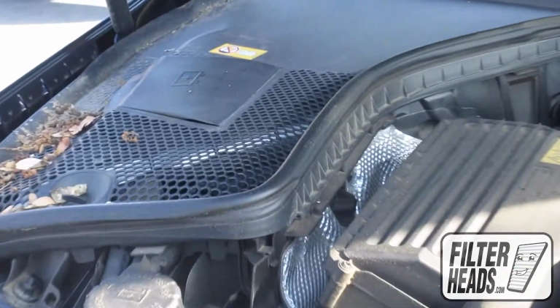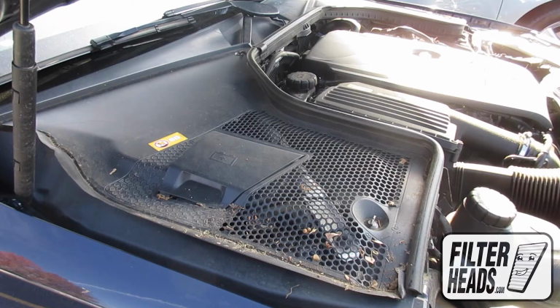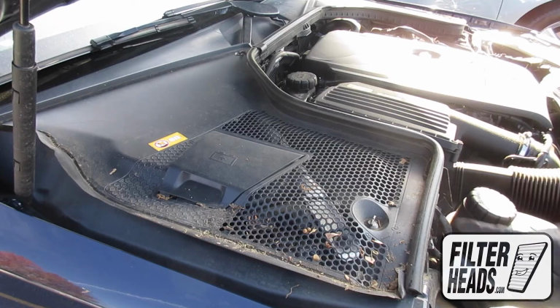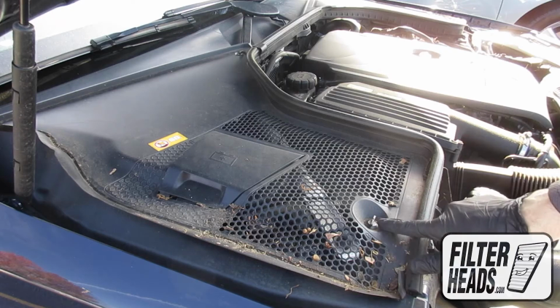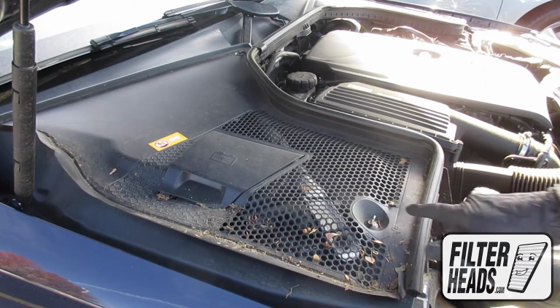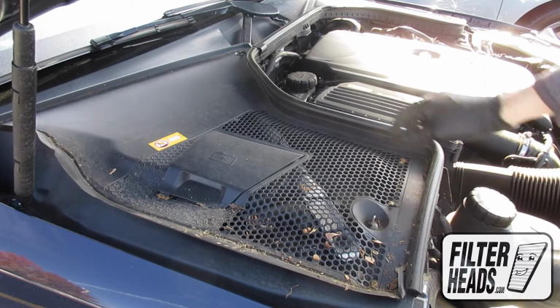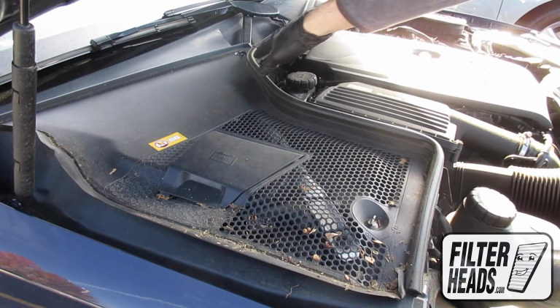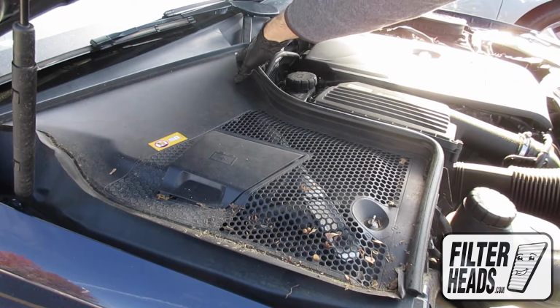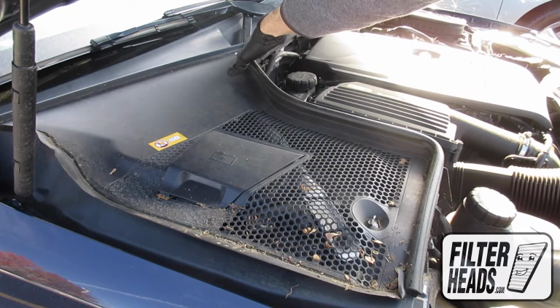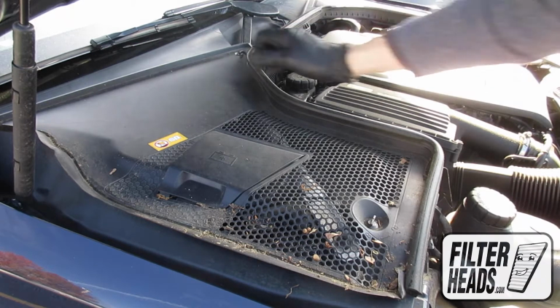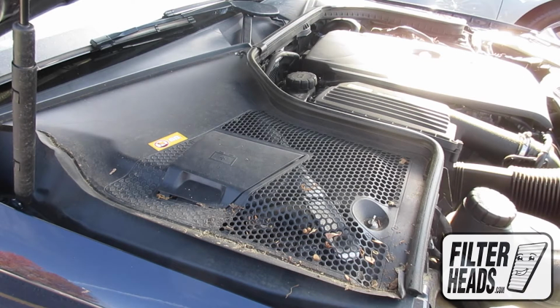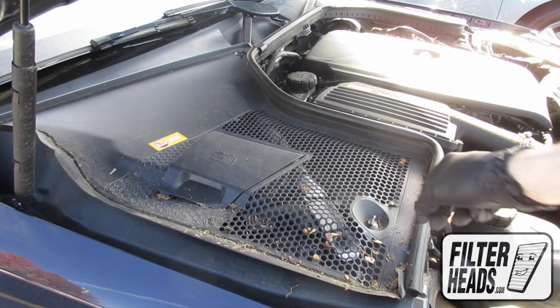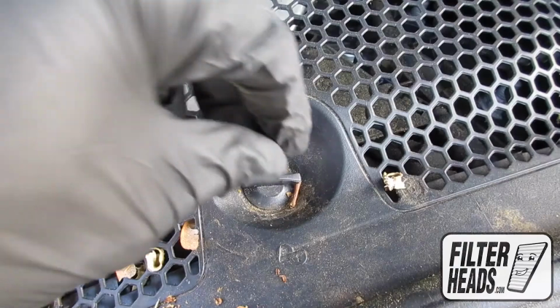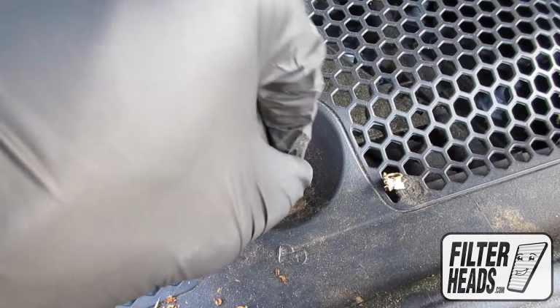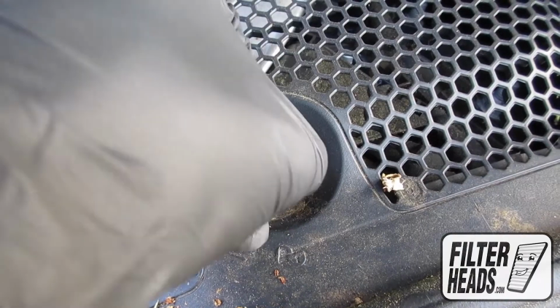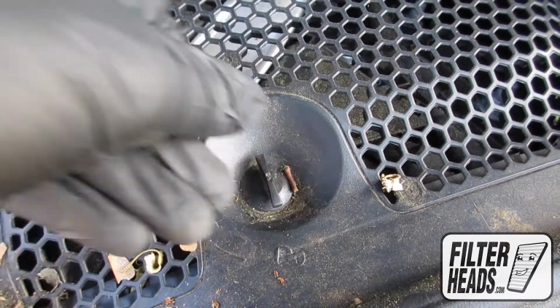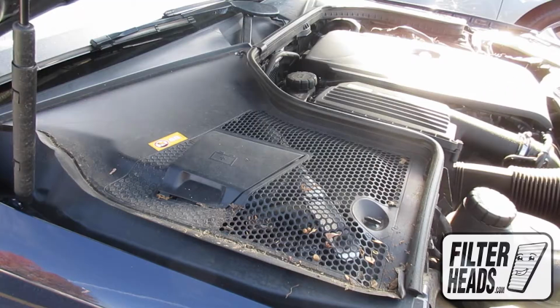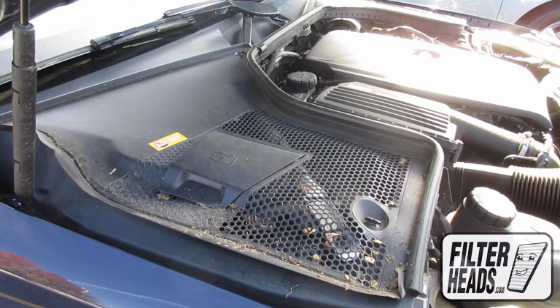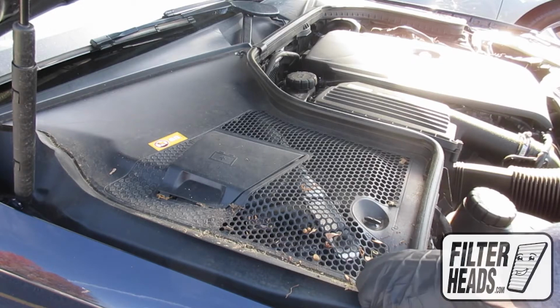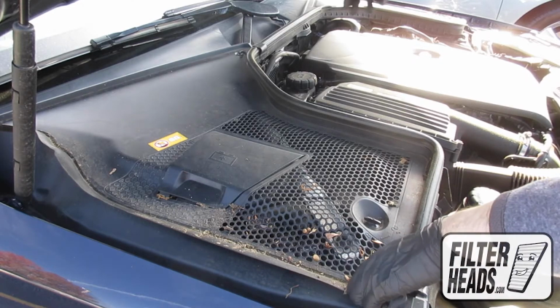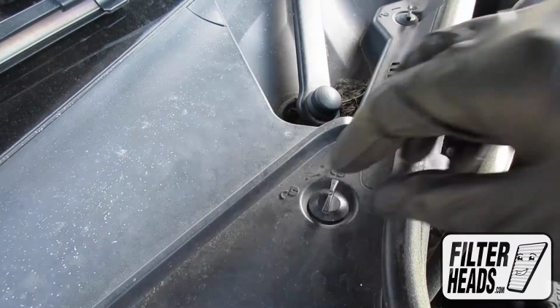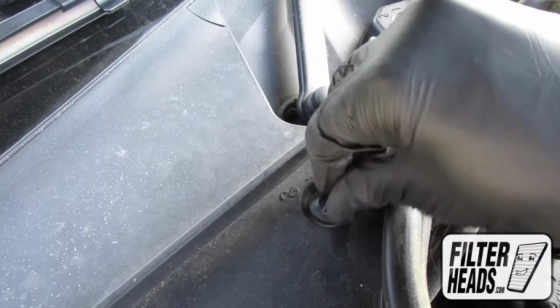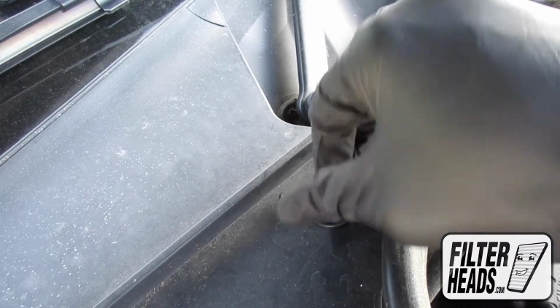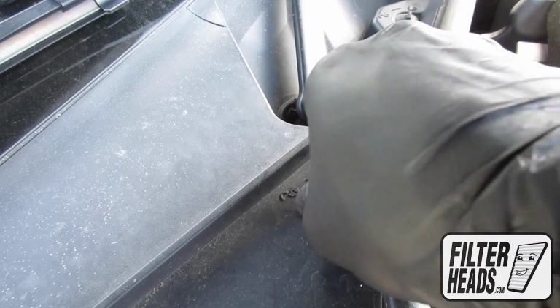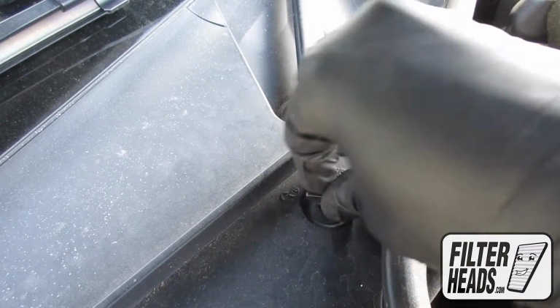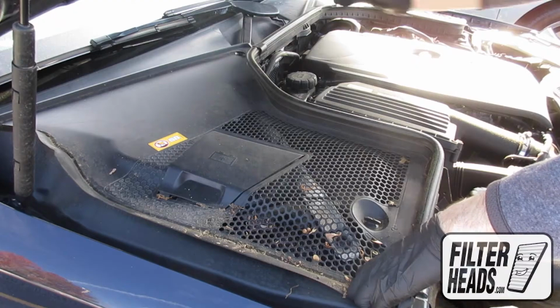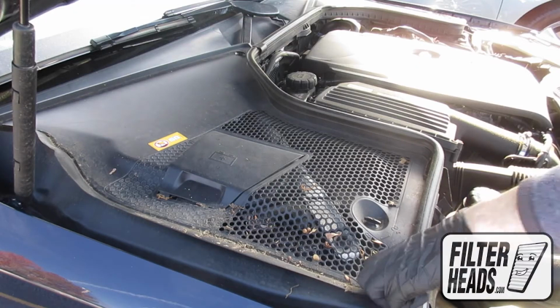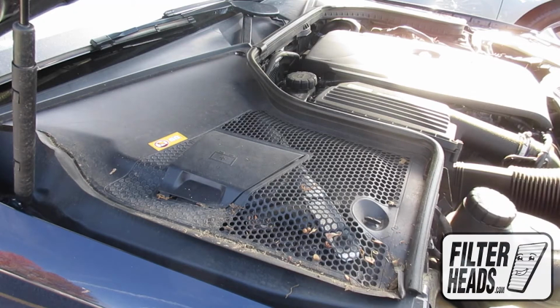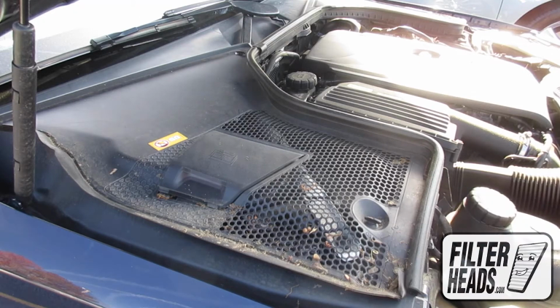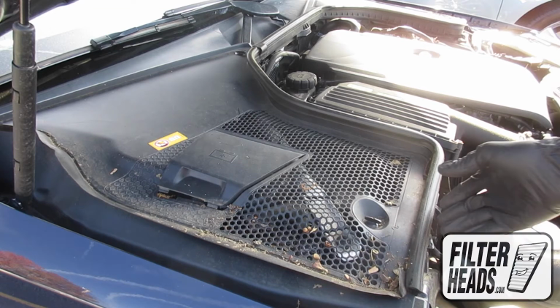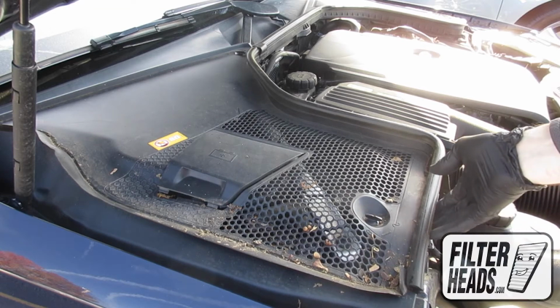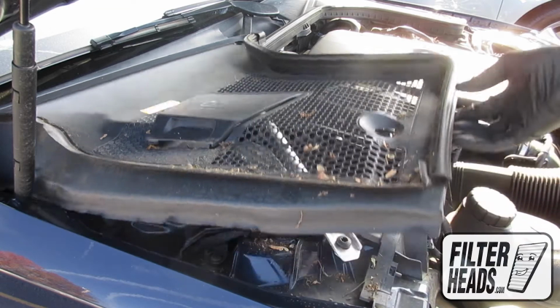There are two clips securing the cowling panel. Rotate the locking clips counterclockwise to unlock them. Remove the cowling panel.